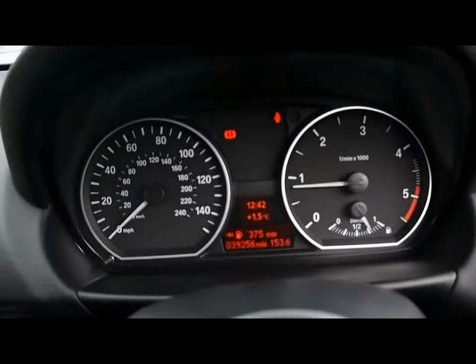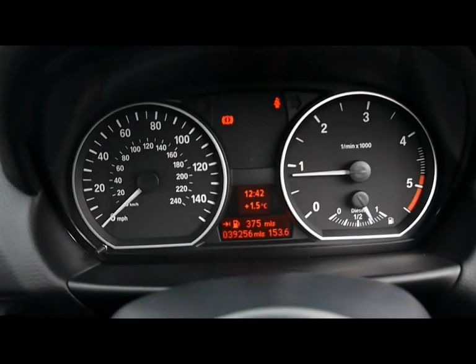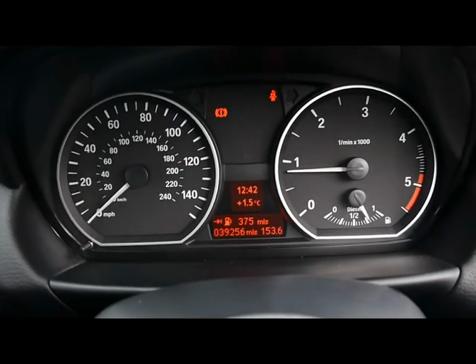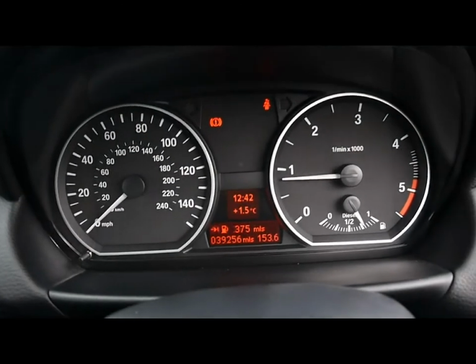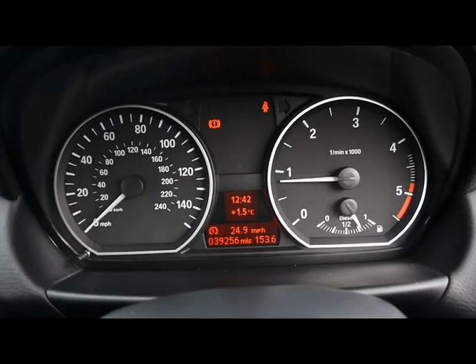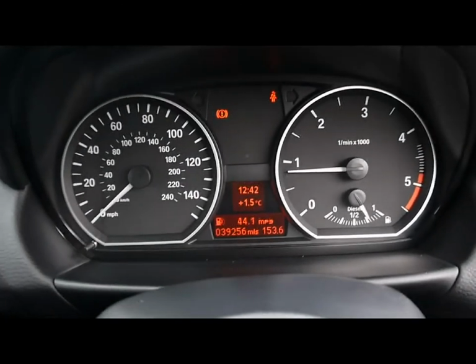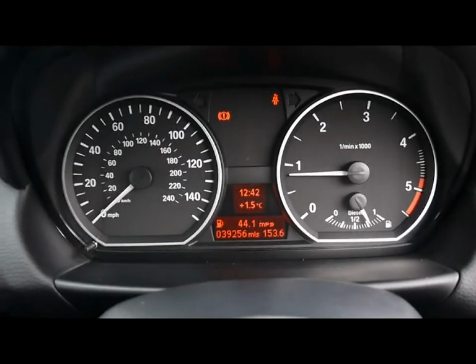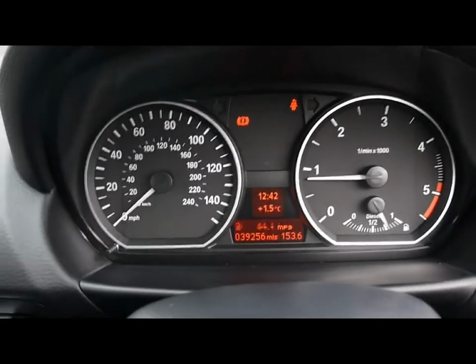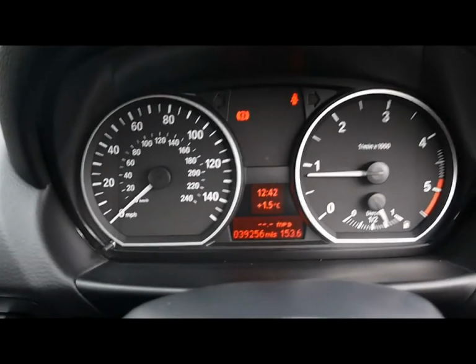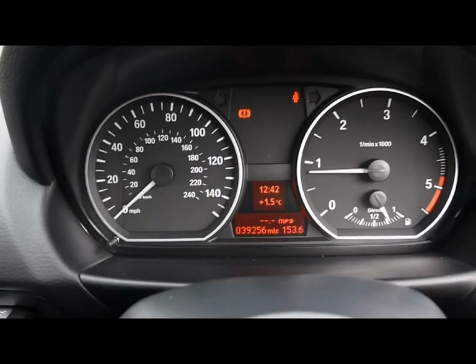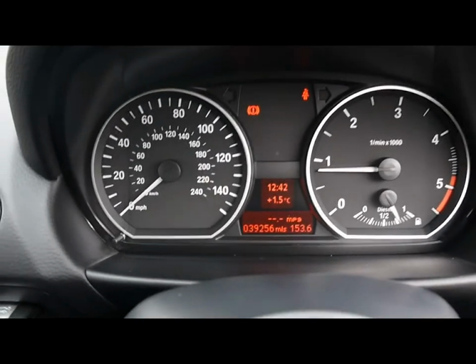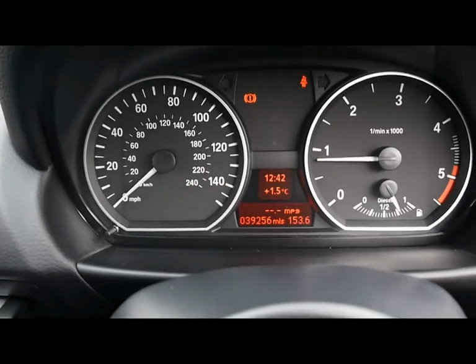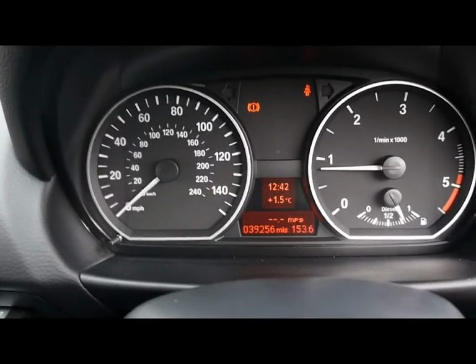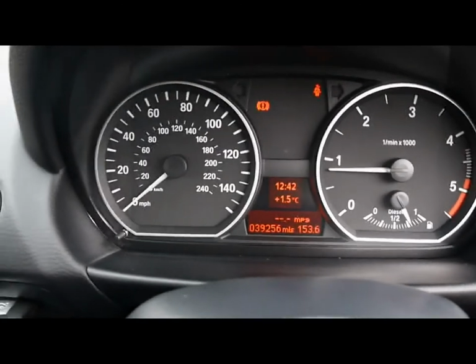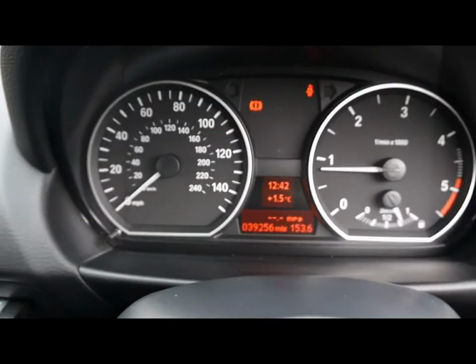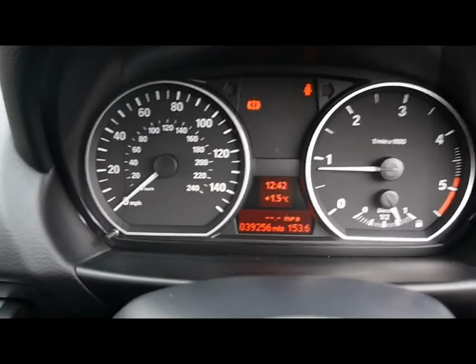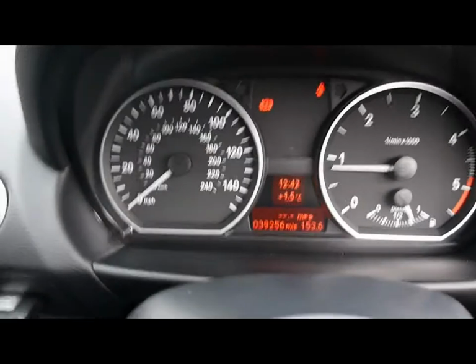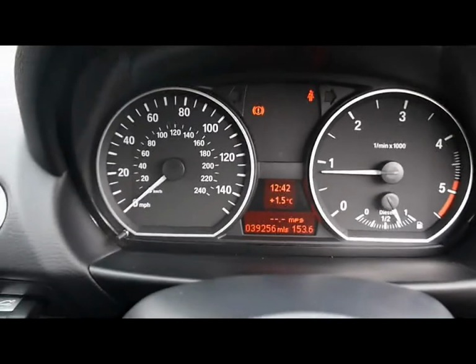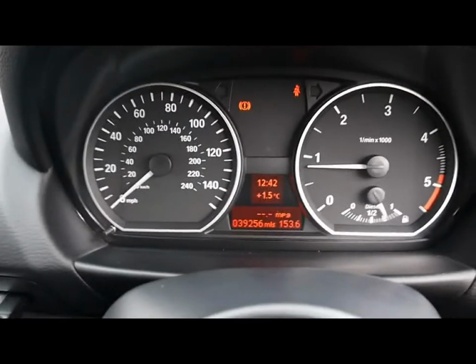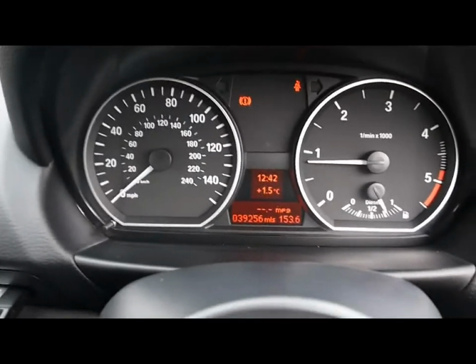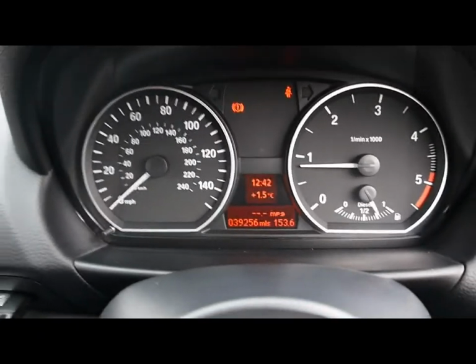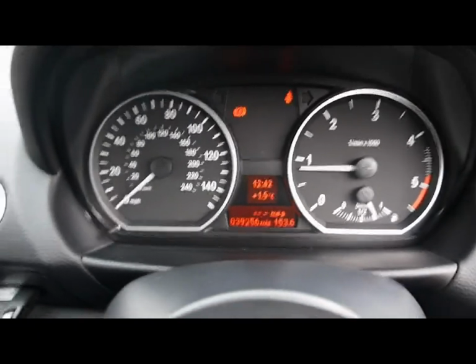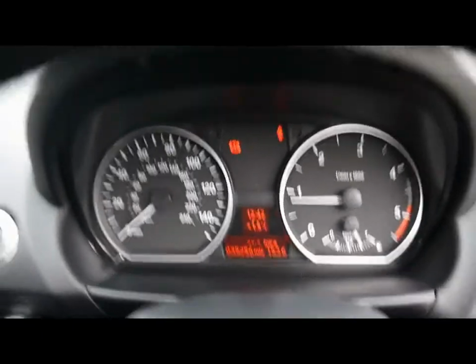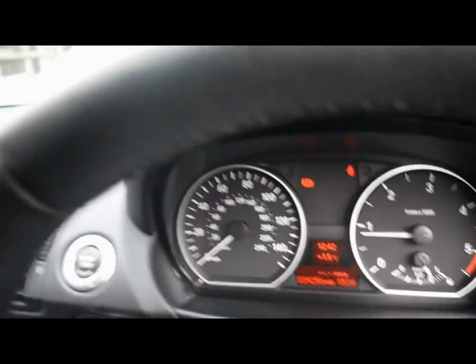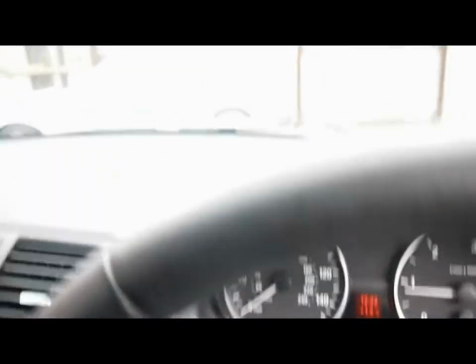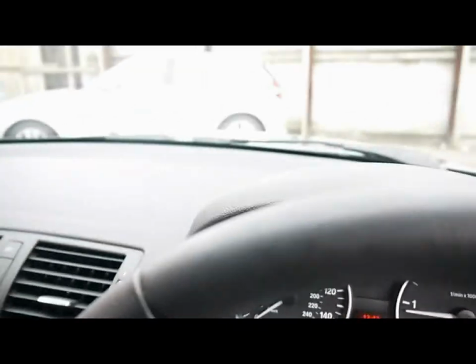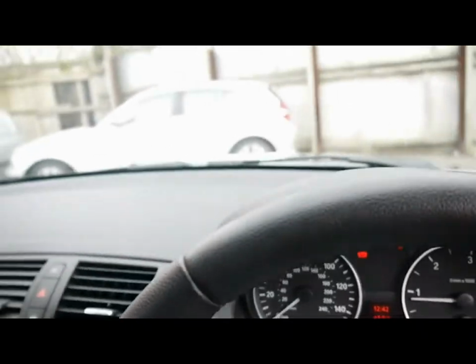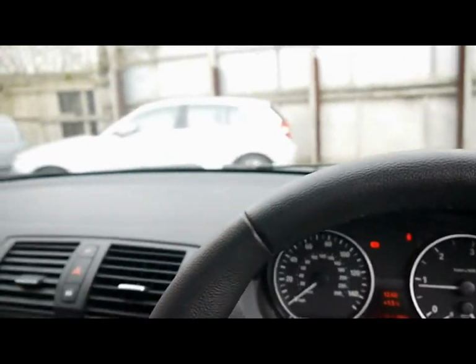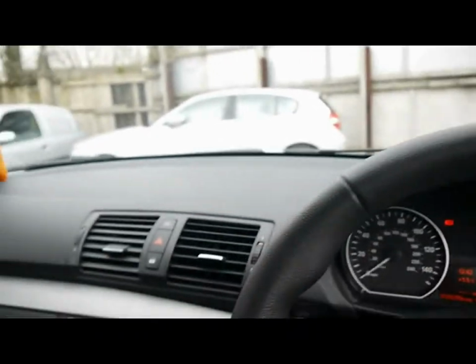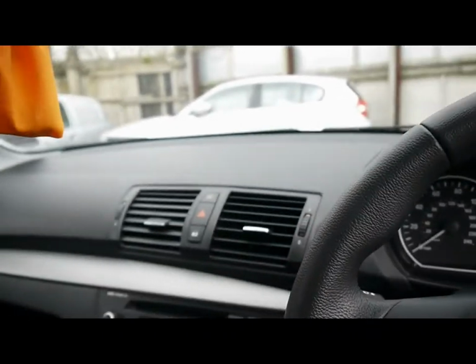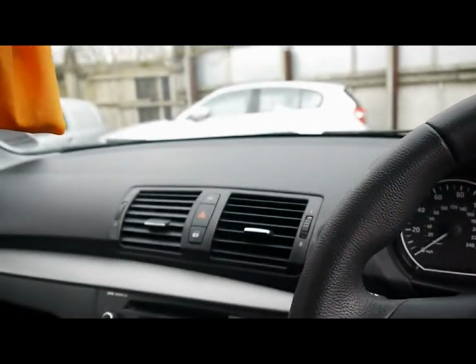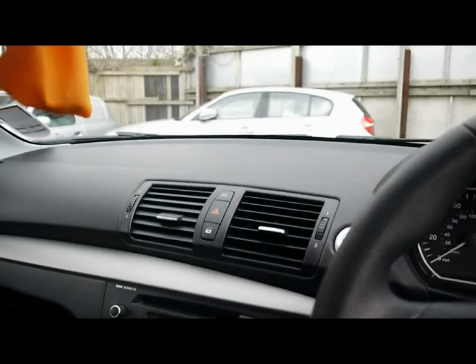Up here we have the onboard computer which shows you distance to empty, average fuel consumption and average speed. You can see the car's covered just over 39,000 miles. As a brief reminder, all of our cars are RSC inspected and price checked on a weekly basis.